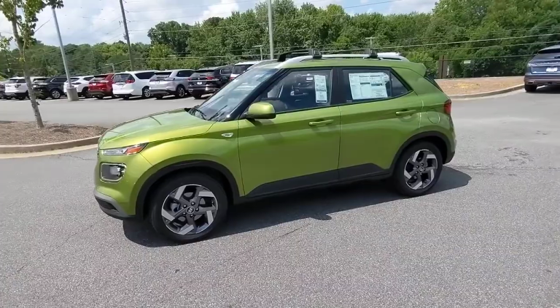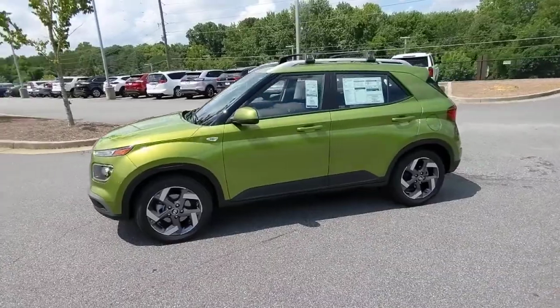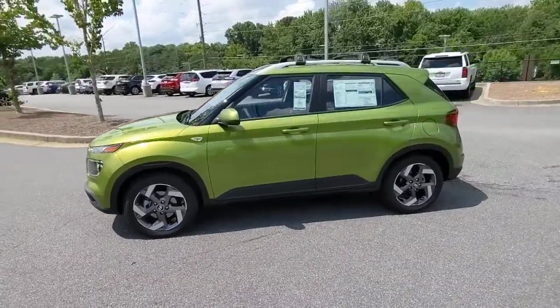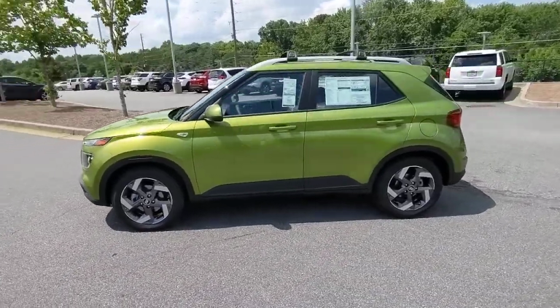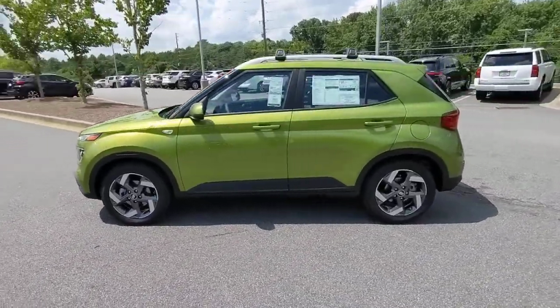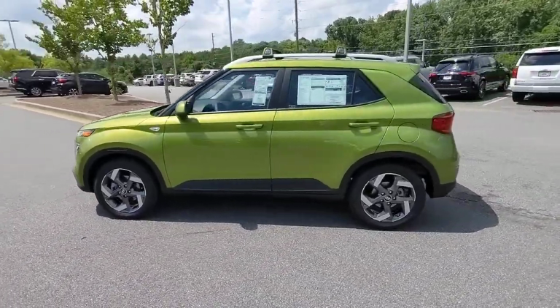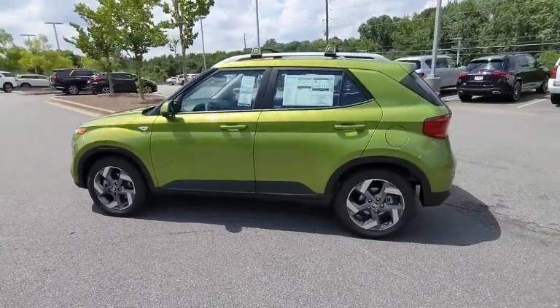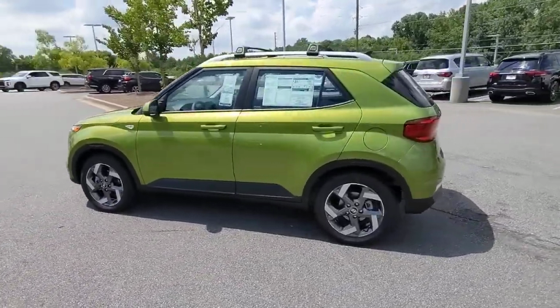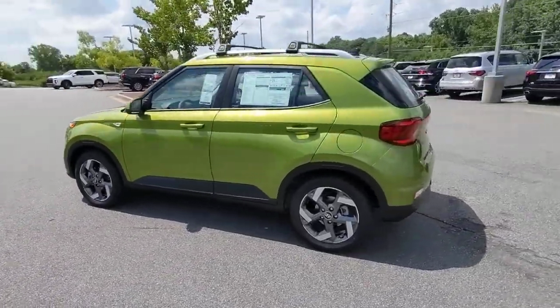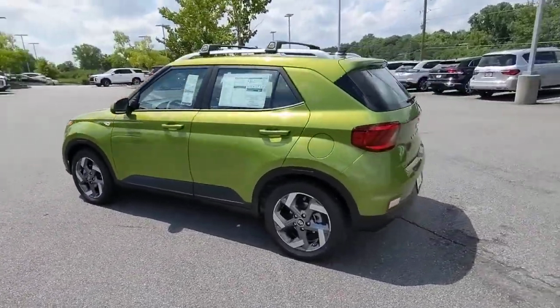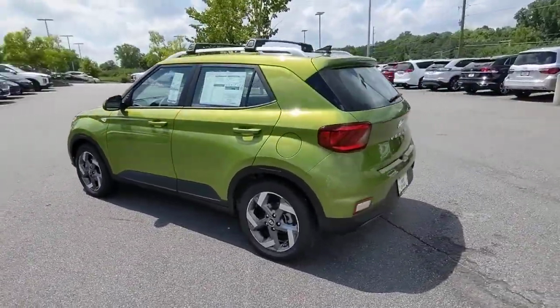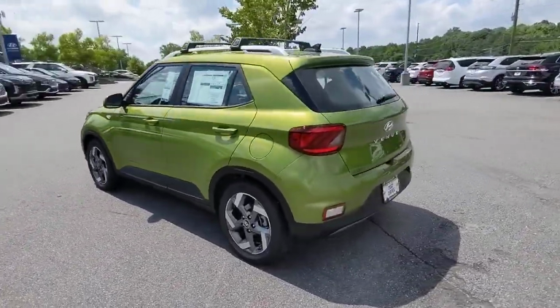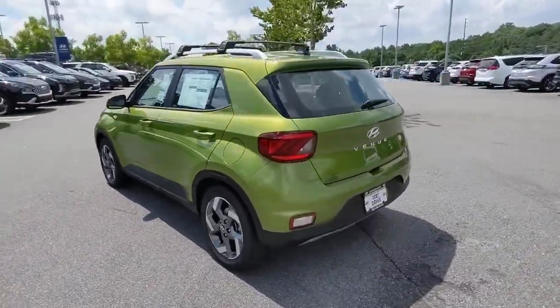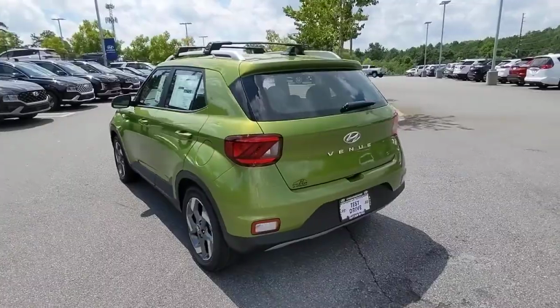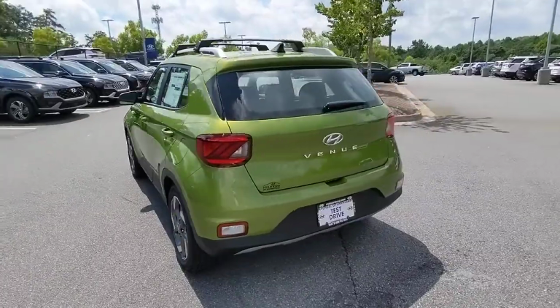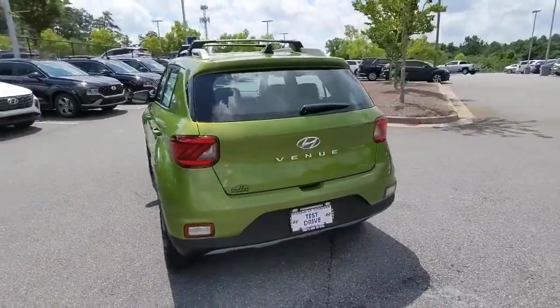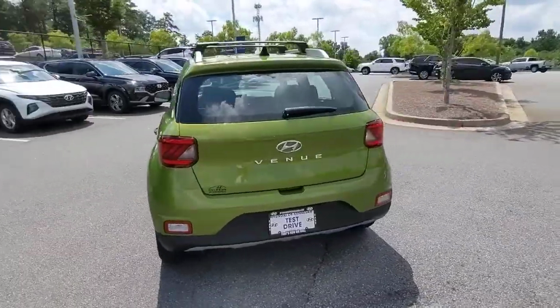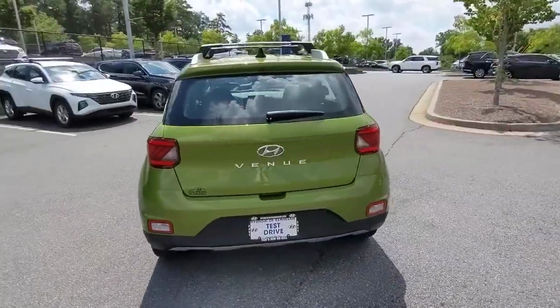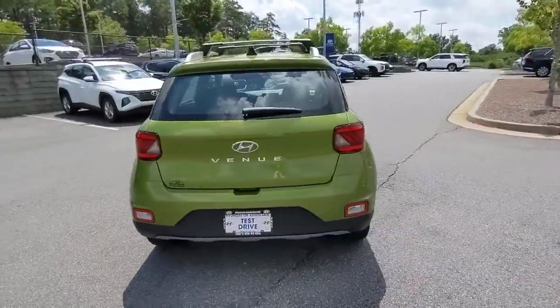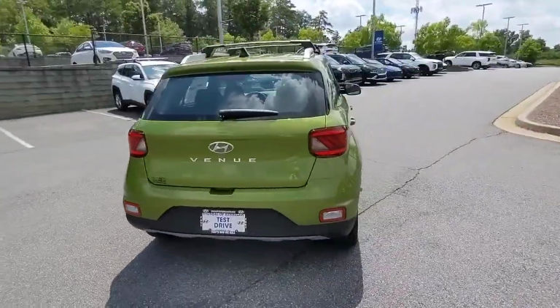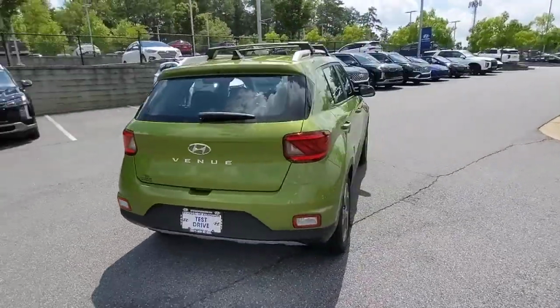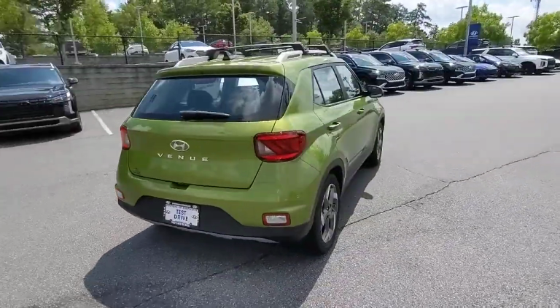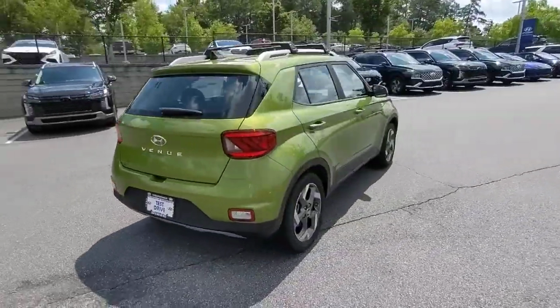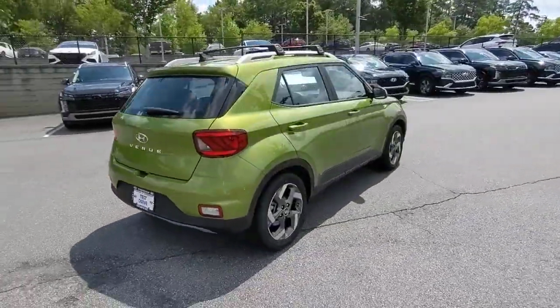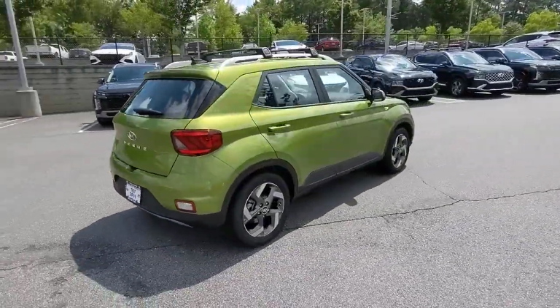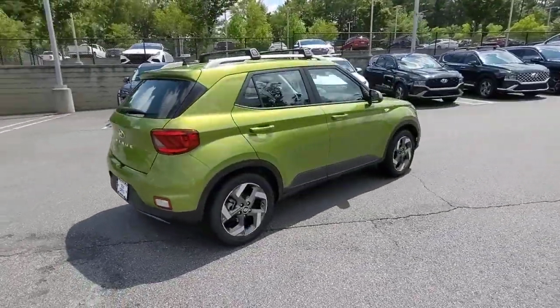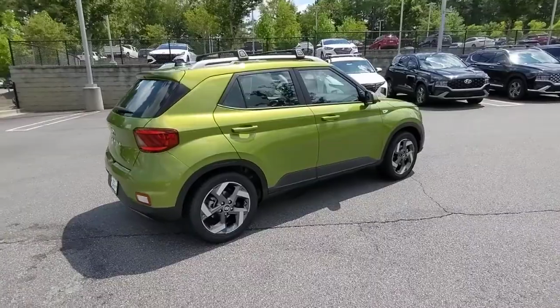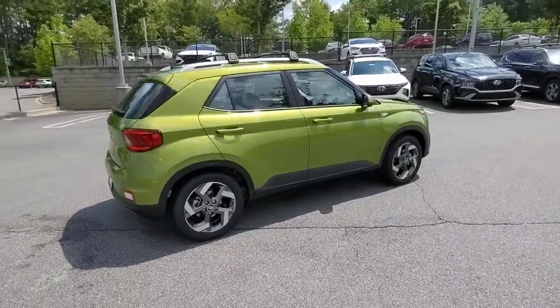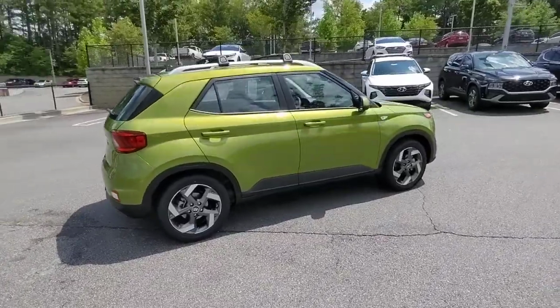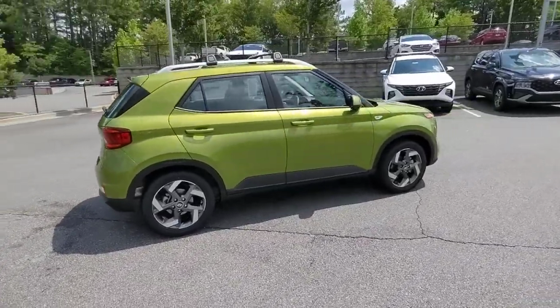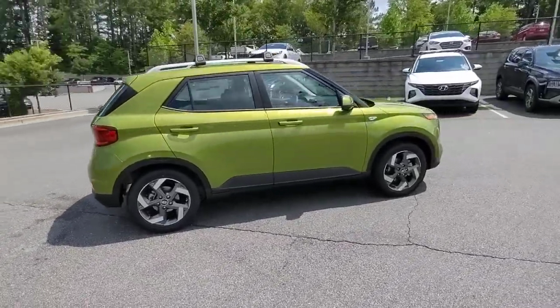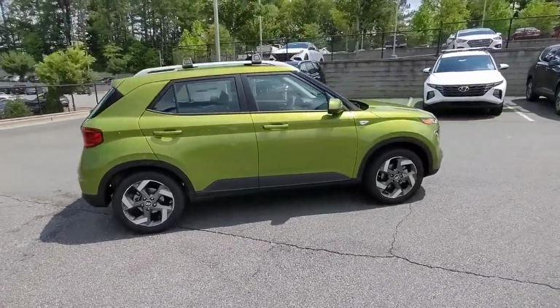With features like touchscreen infotainment, versatile interior space, standard driver assist with available options, and can-do crossover attitude, this mini SUV gives you the confidence to handle whatever the road has in store.